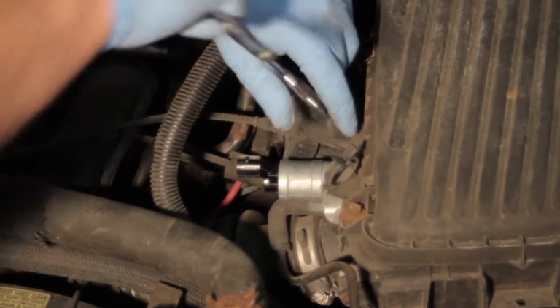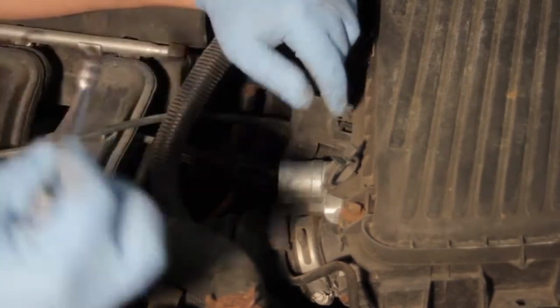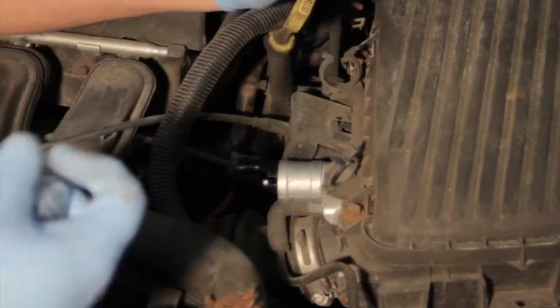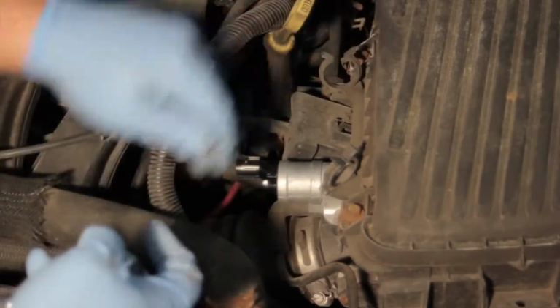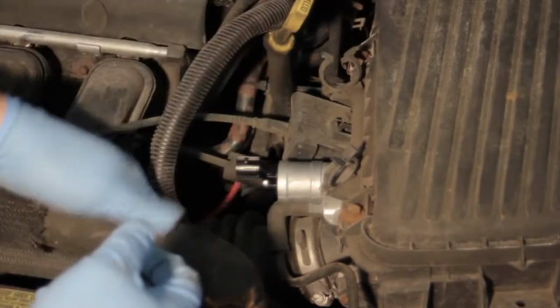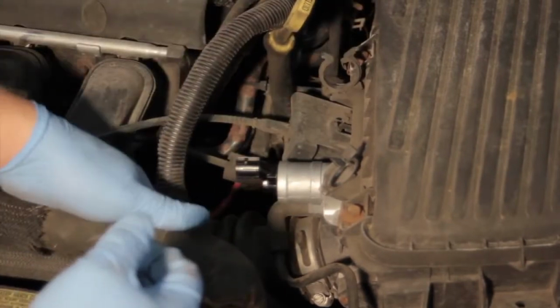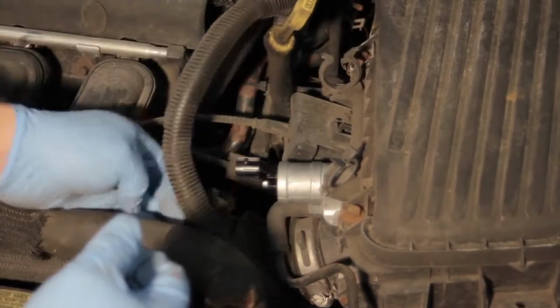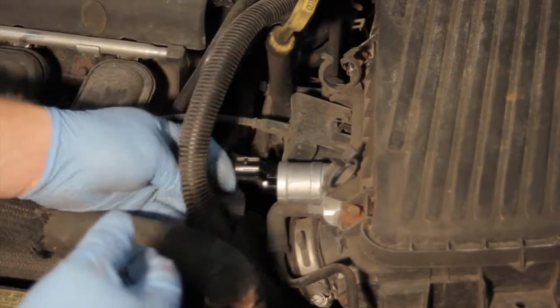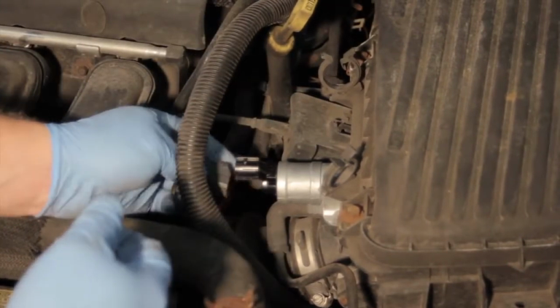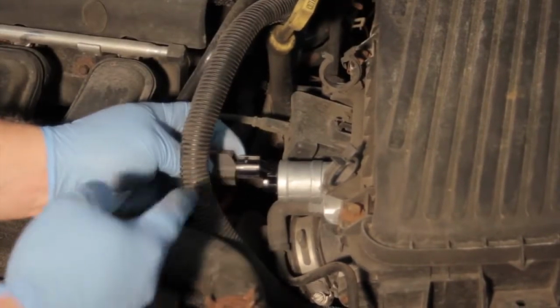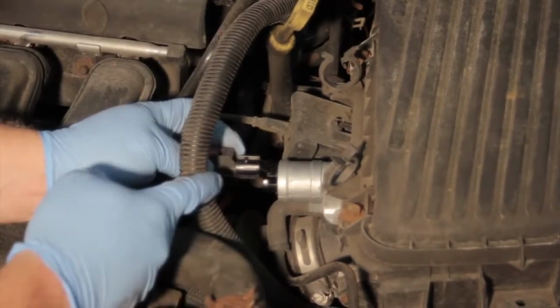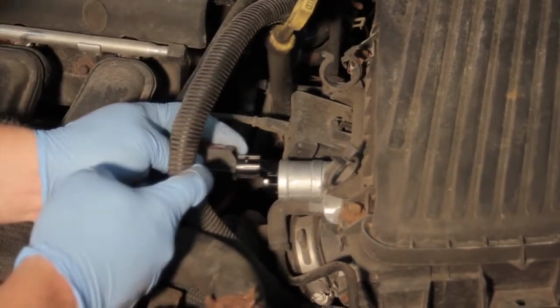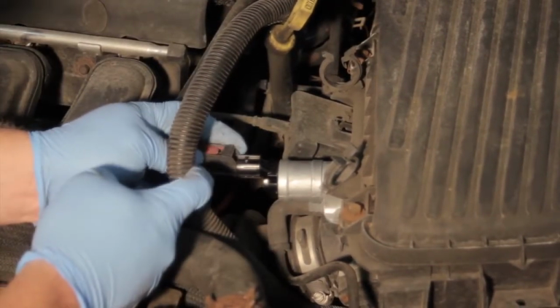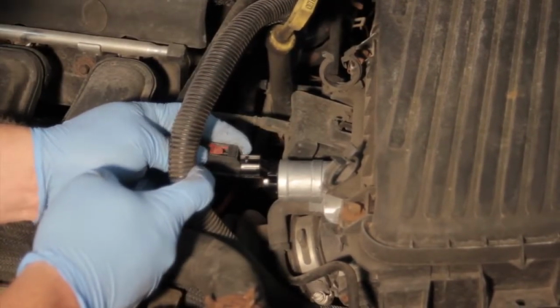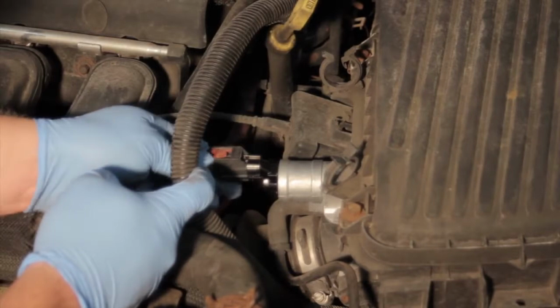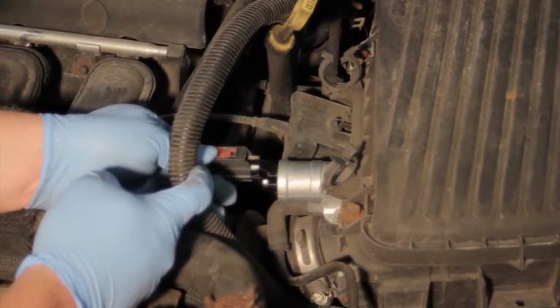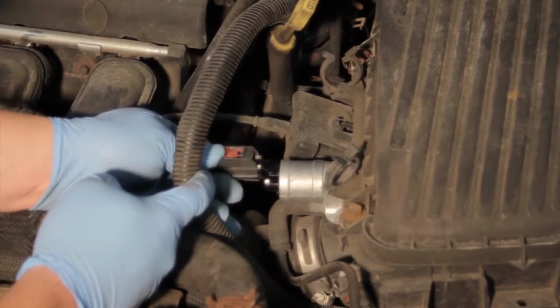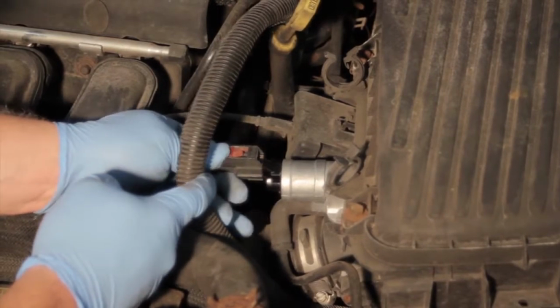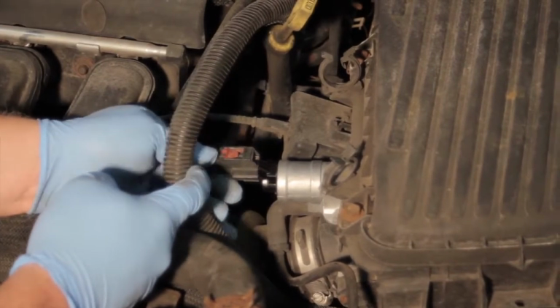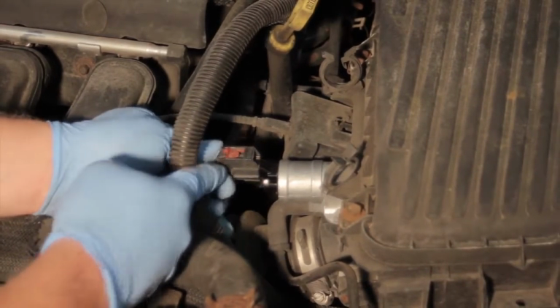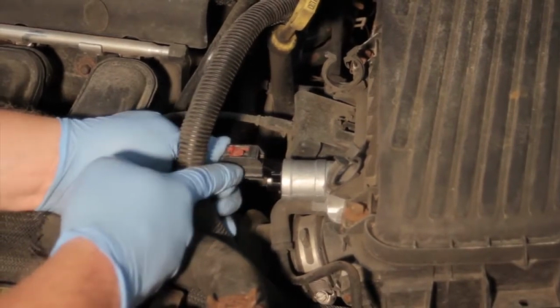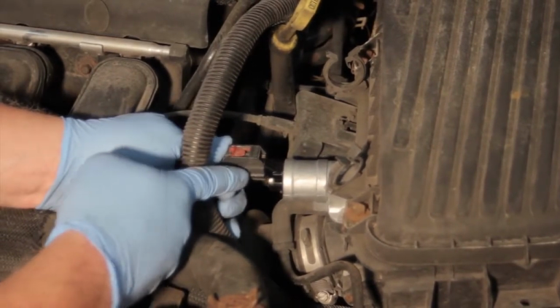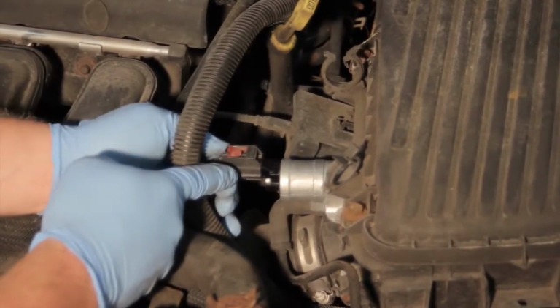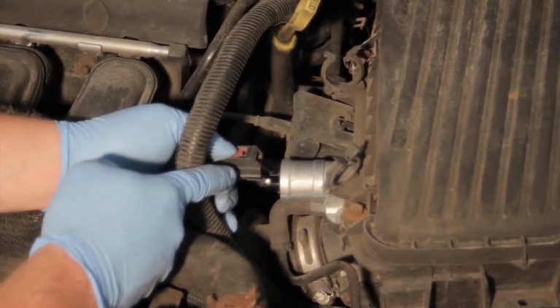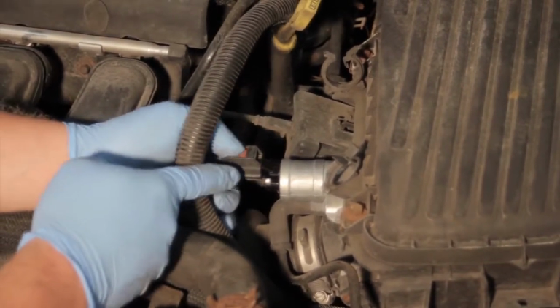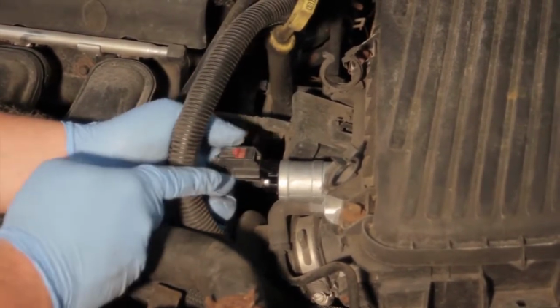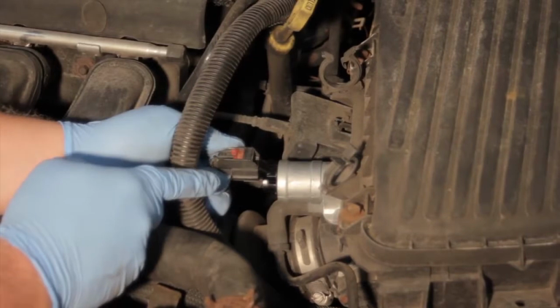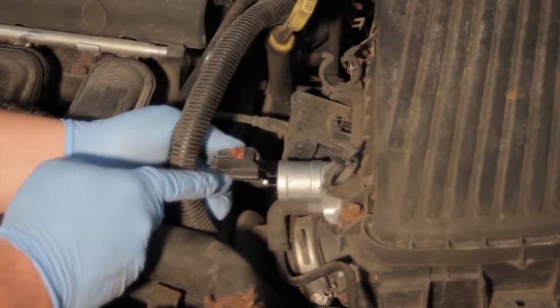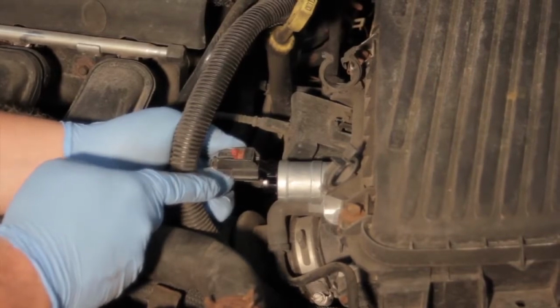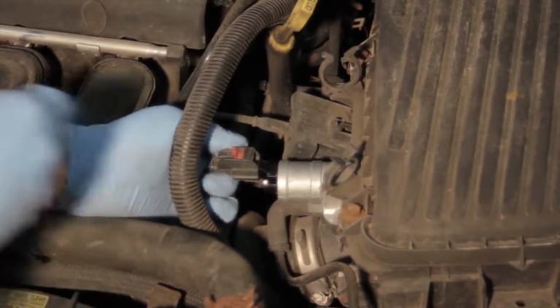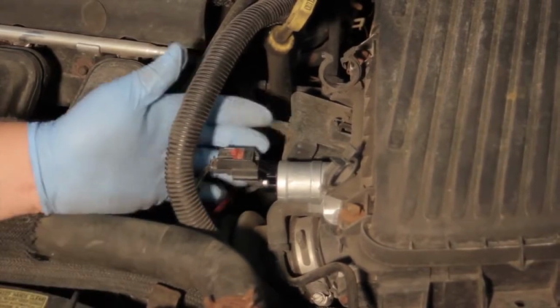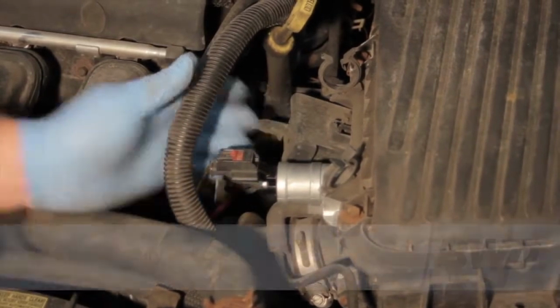Once that's done, we're going to make our electrical connection. Get it locked into place, locked down good, and reinsert the lock. We're going to make sure this doesn't come loose.